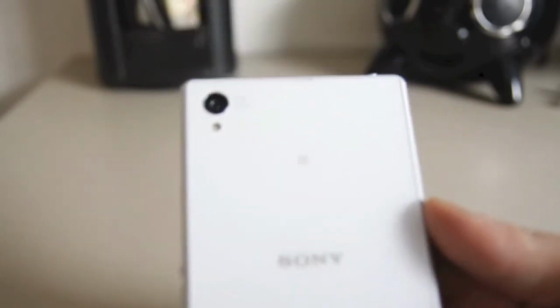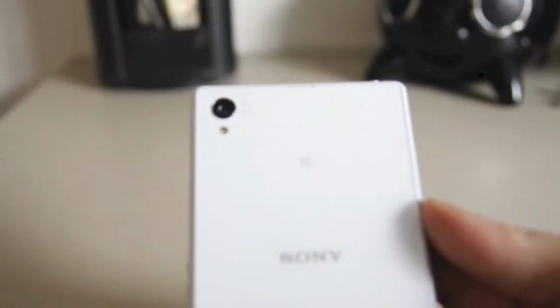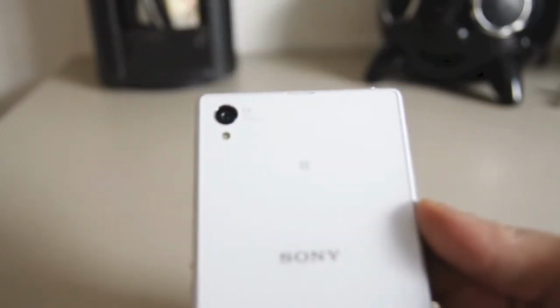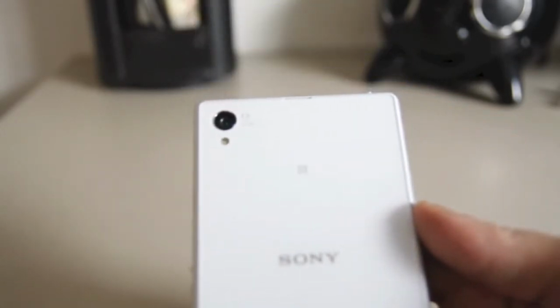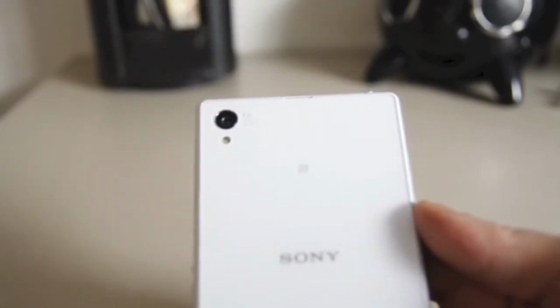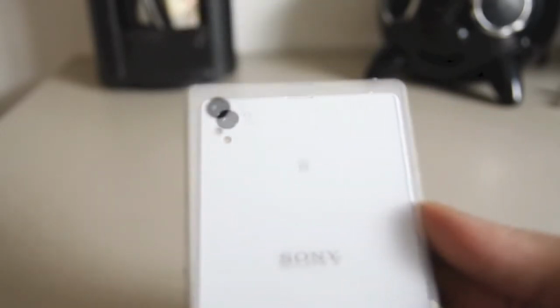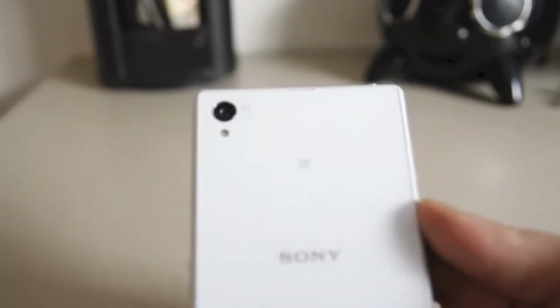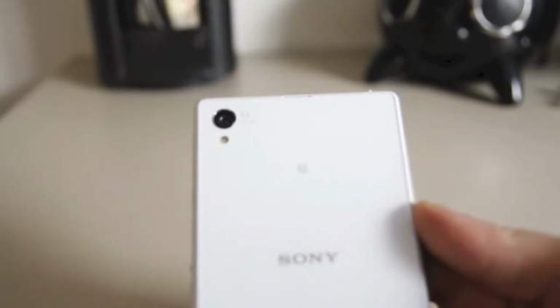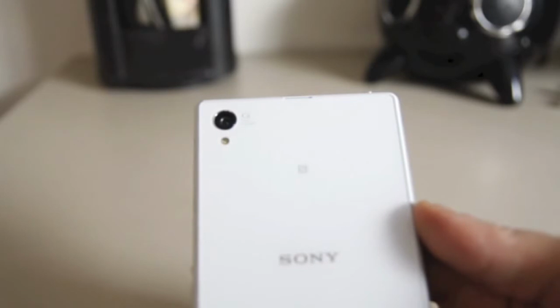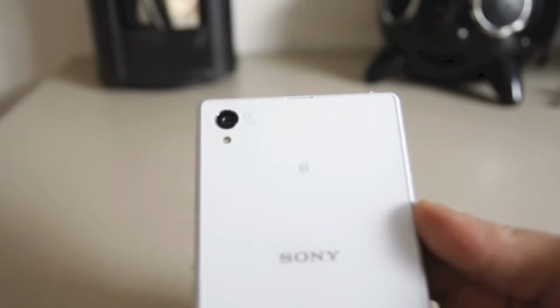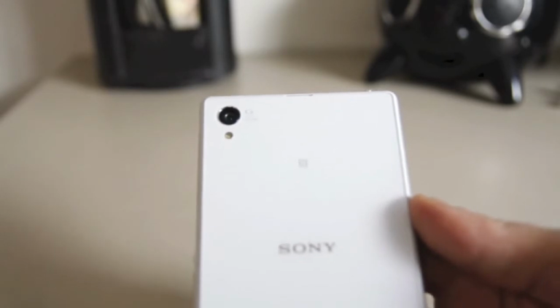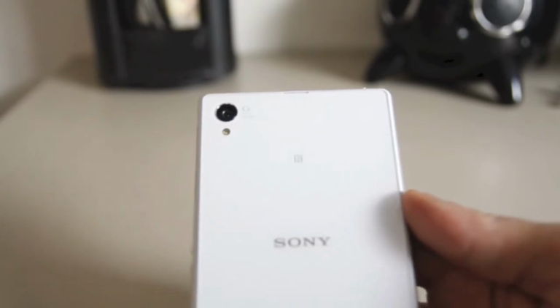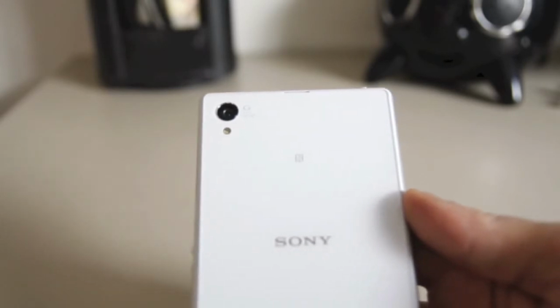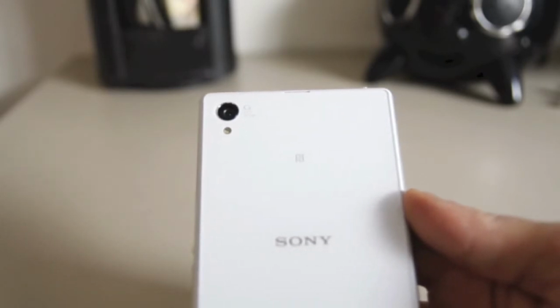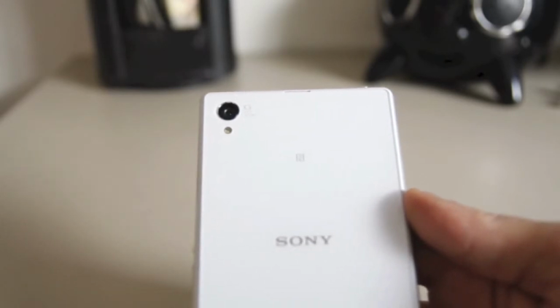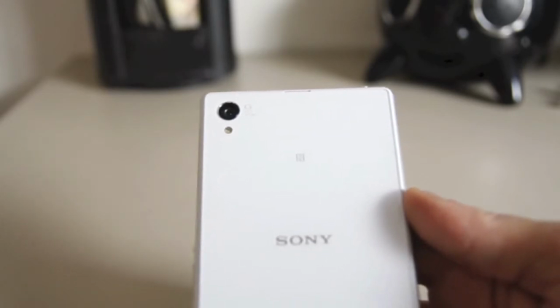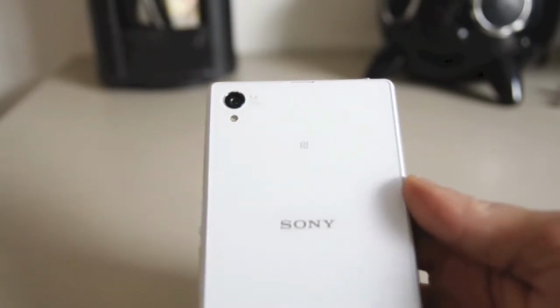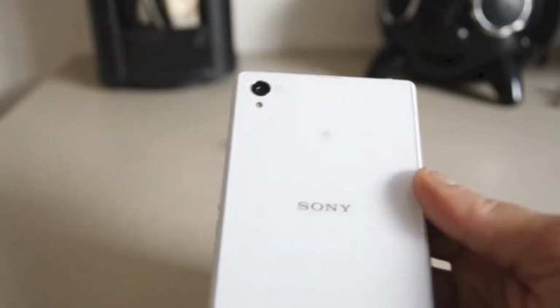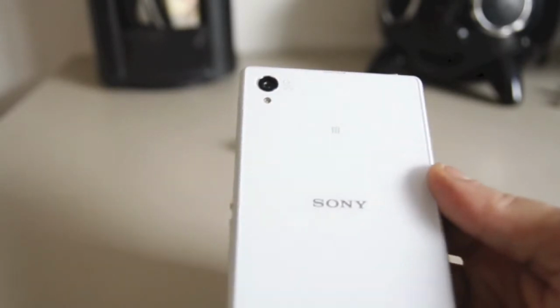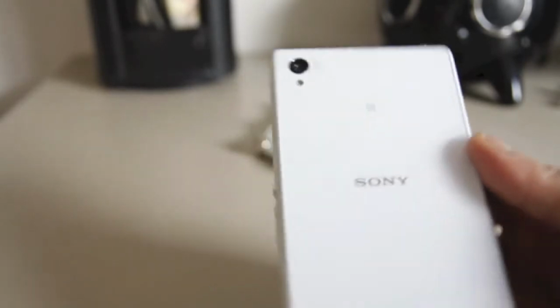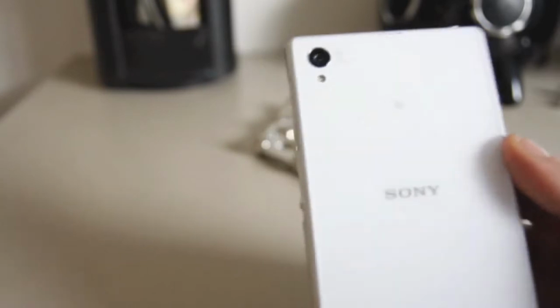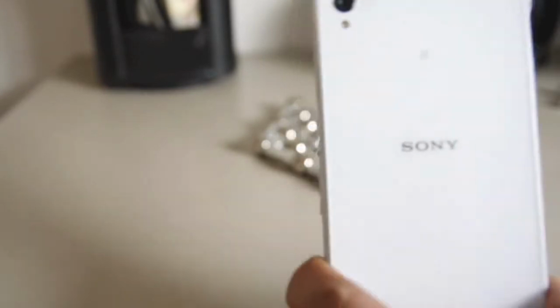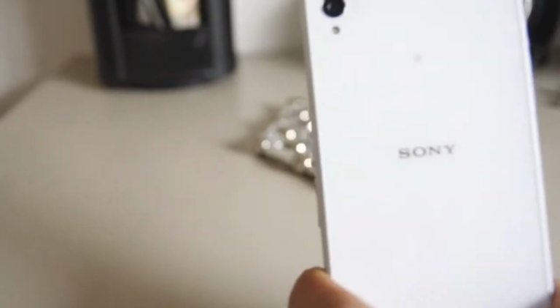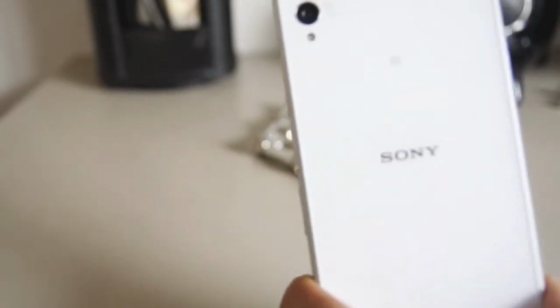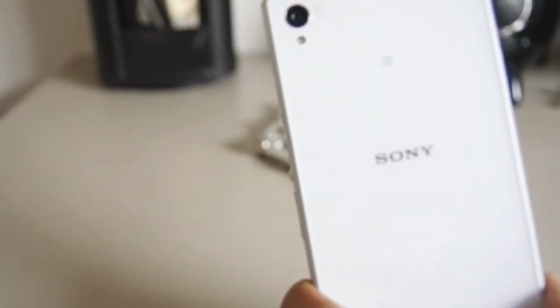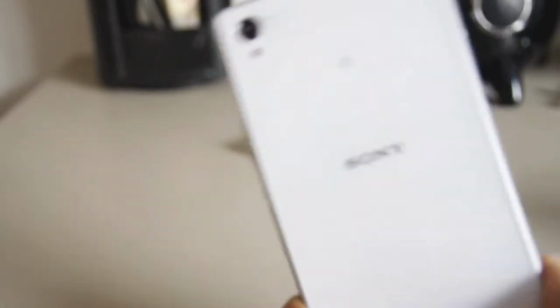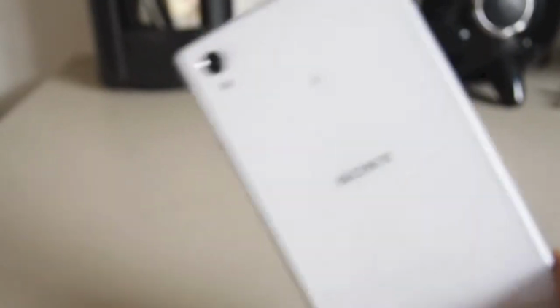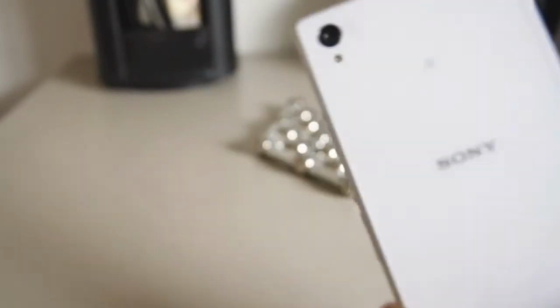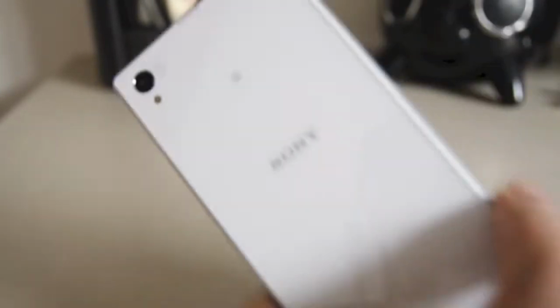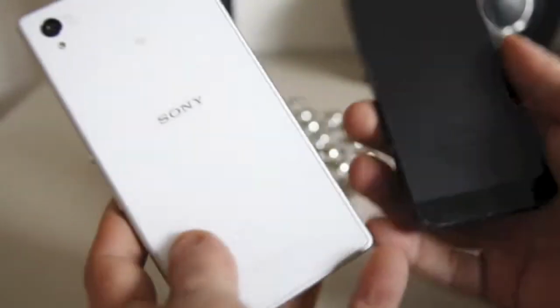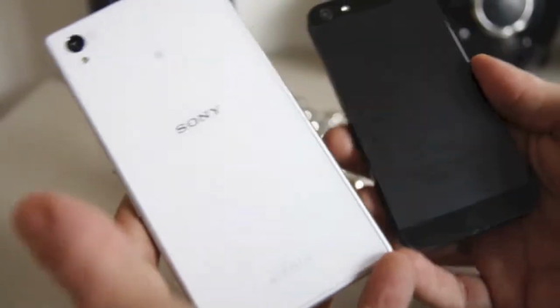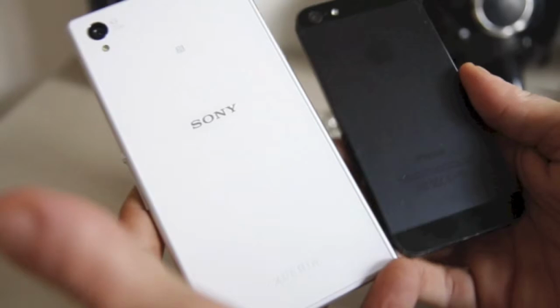It has the same specs as the other one: the 20 megapixel camera, 16 gigabytes of storage, 5-inch panel — all the same as the Xperia Z1 I previously reviewed. I just wanted to share my thoughts on this one because it's white.